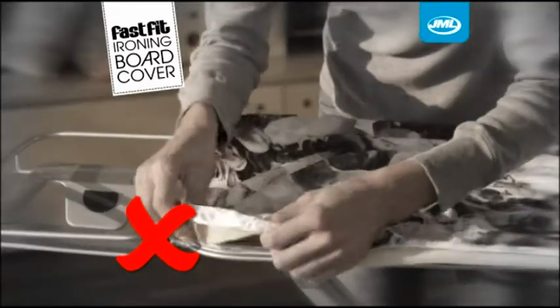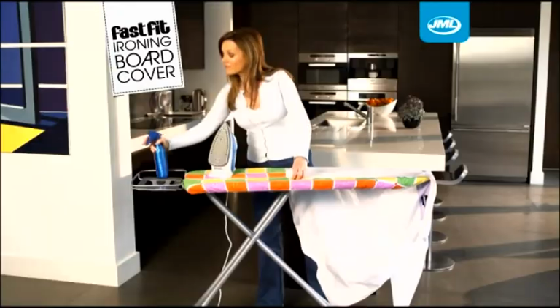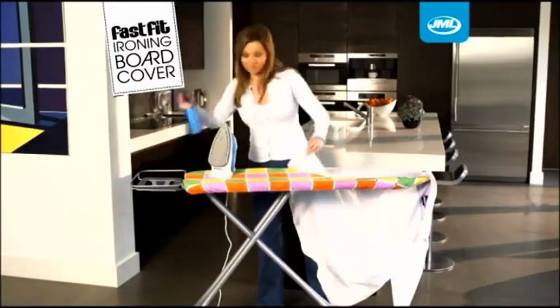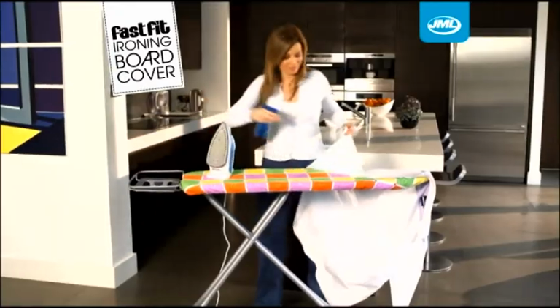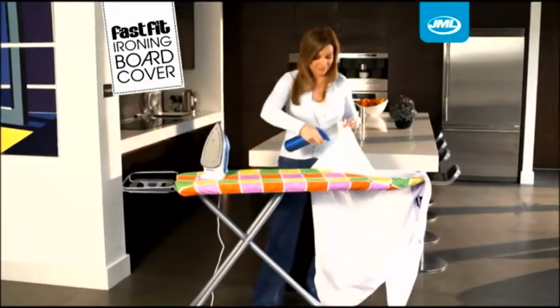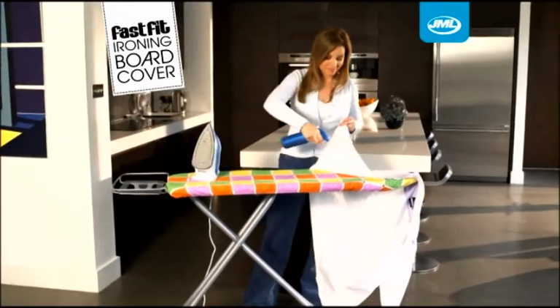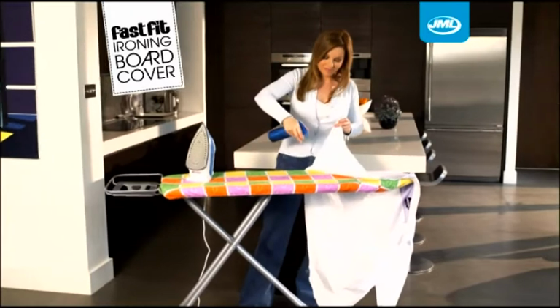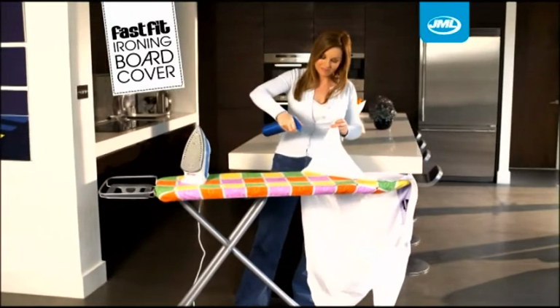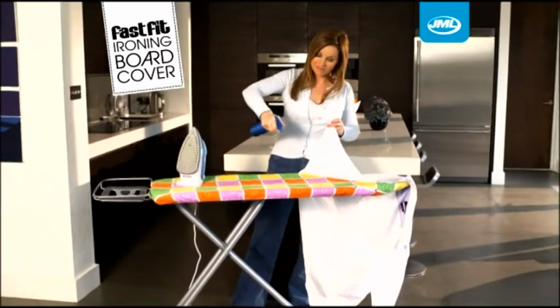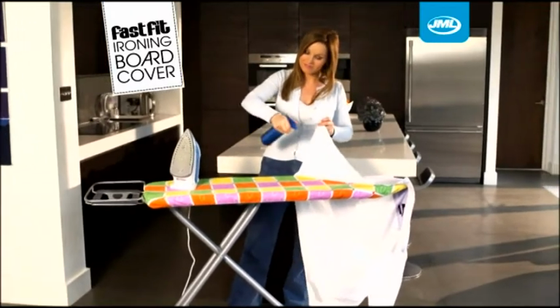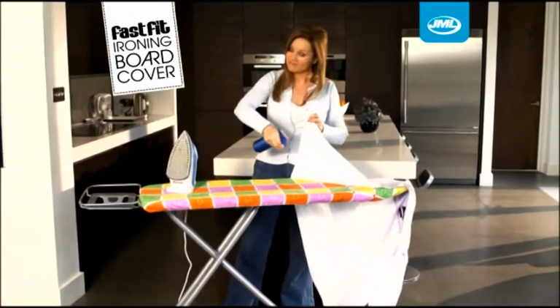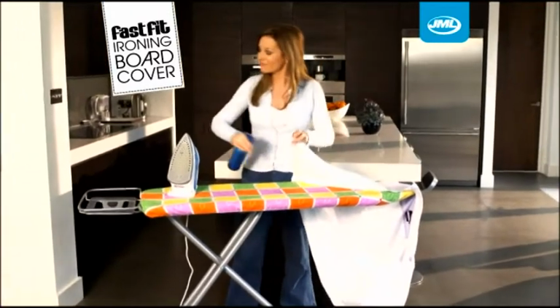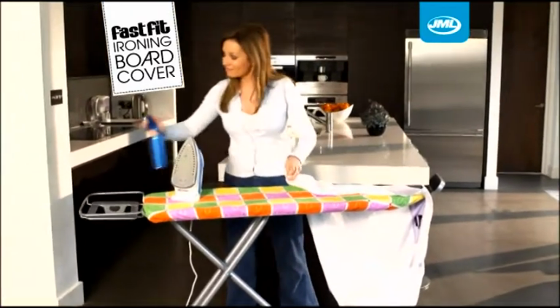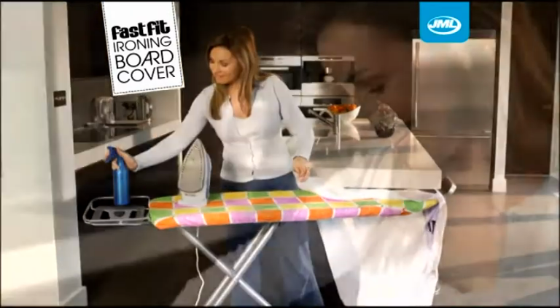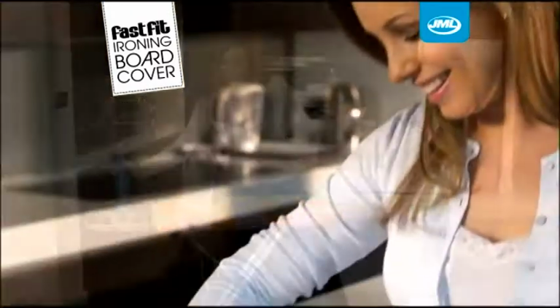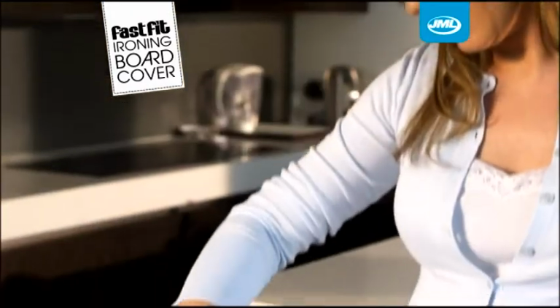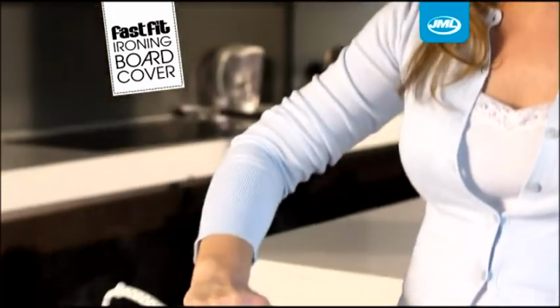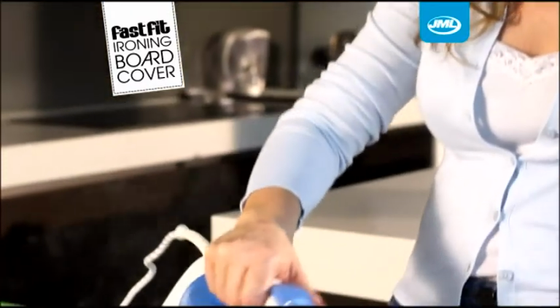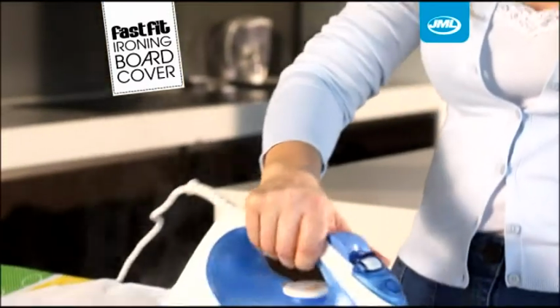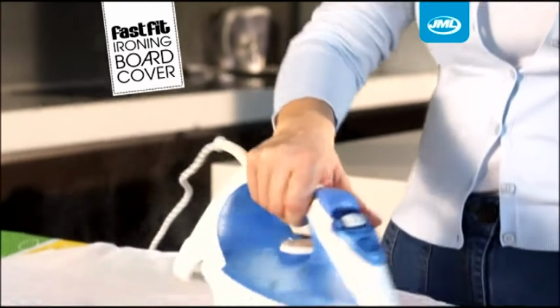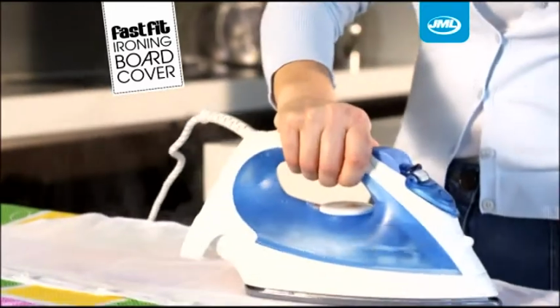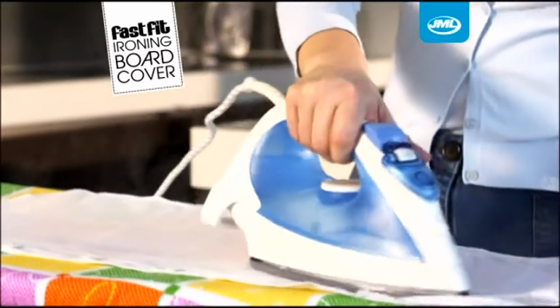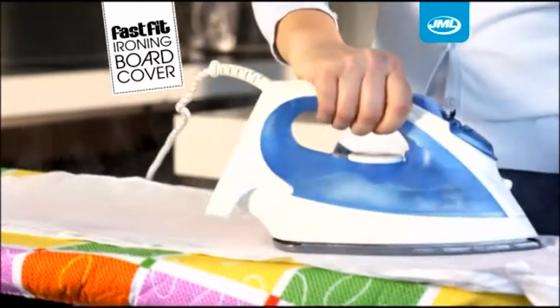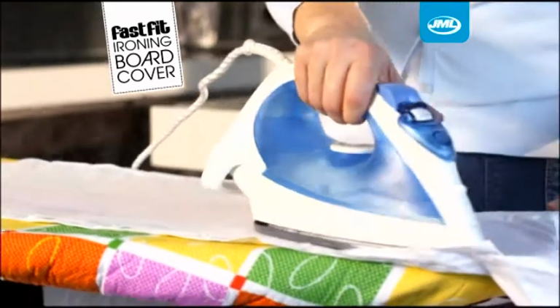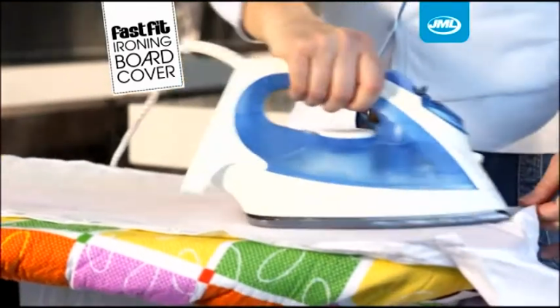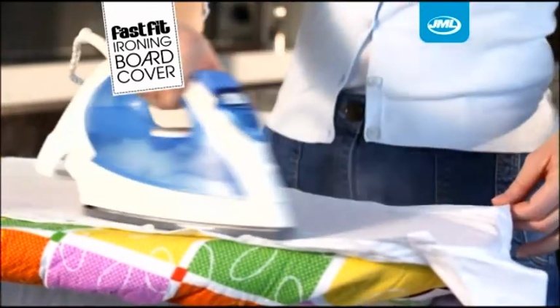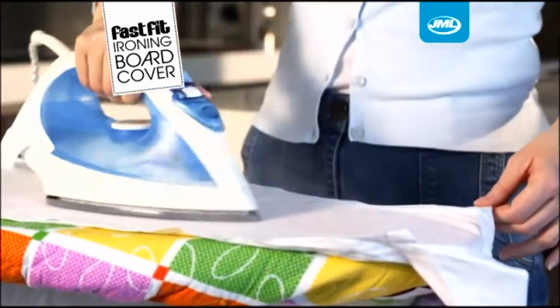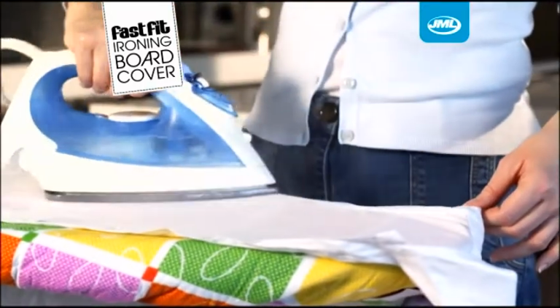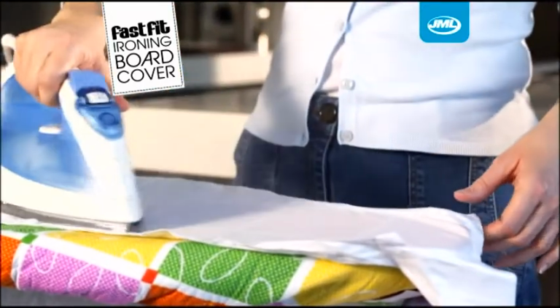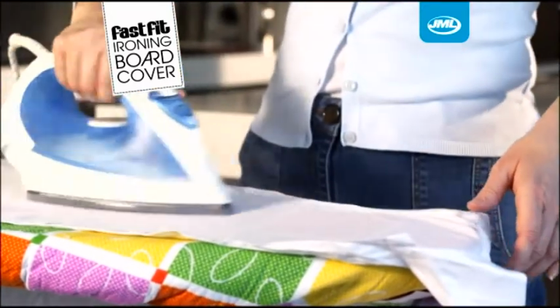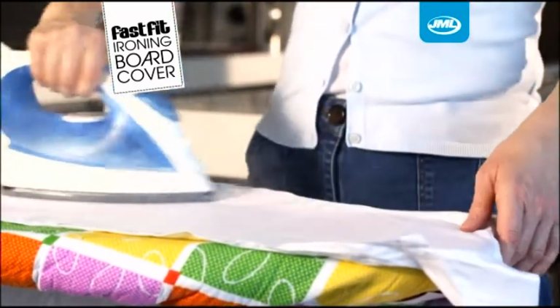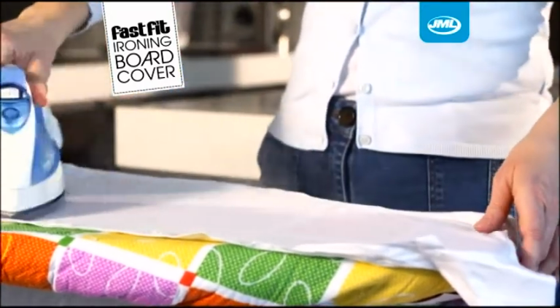For stubborn creases, just spray some water onto the cover. The plush underlay quickly absorbs the moisture to give you a flow of steam rising up from the surface as you iron. Heavy creases and wrinkles will simply smooth away in an instant.